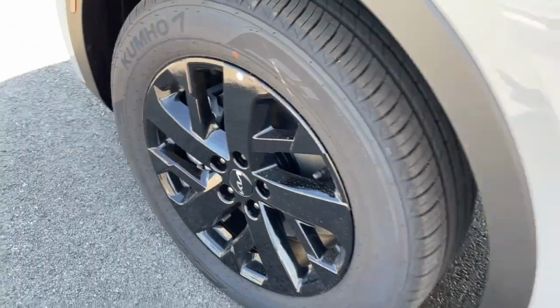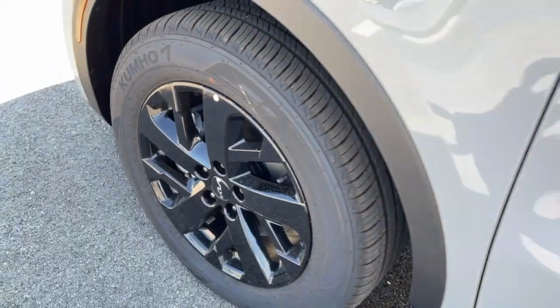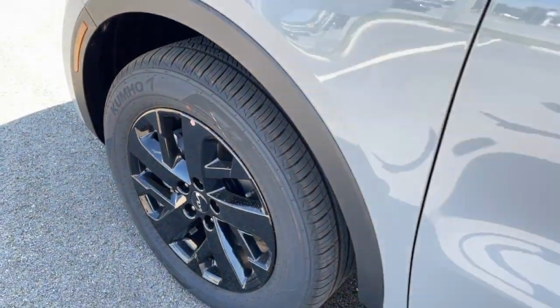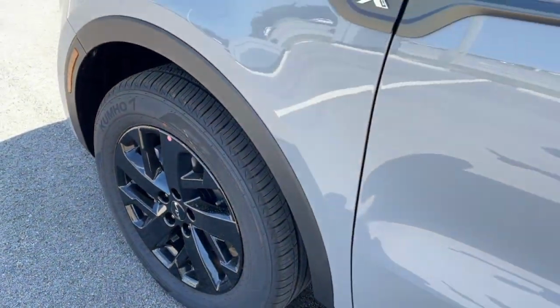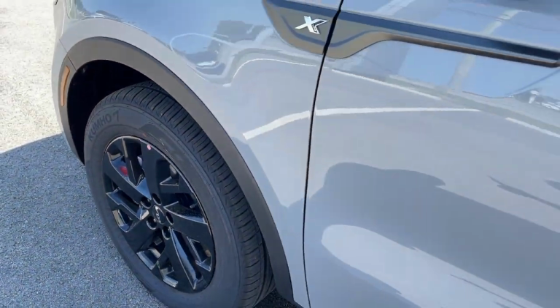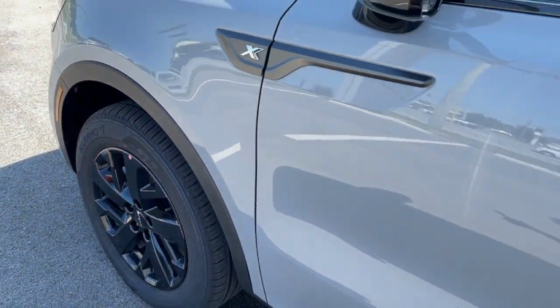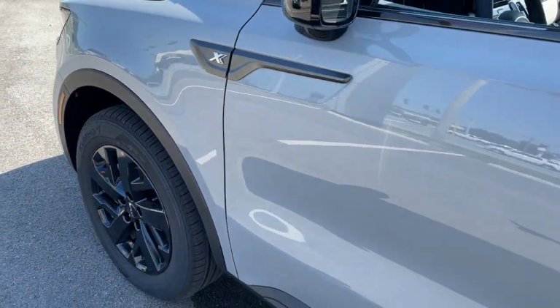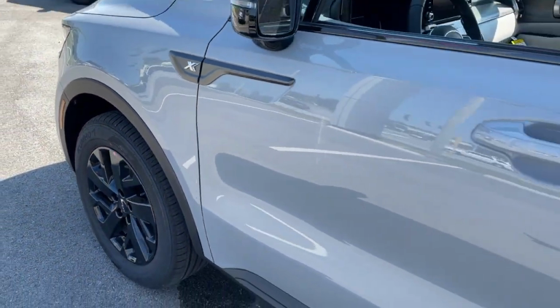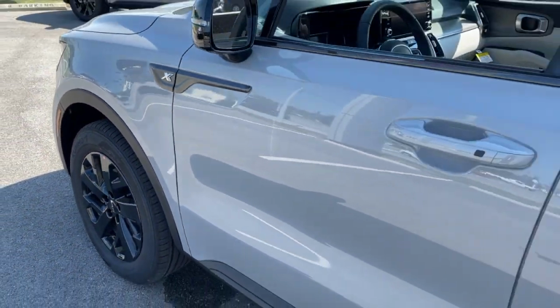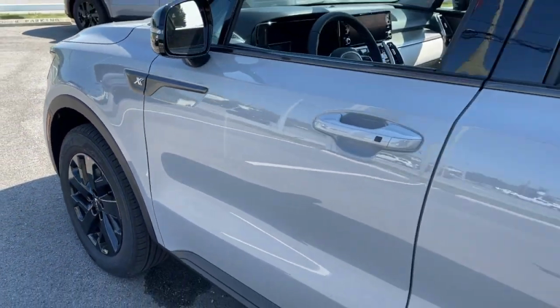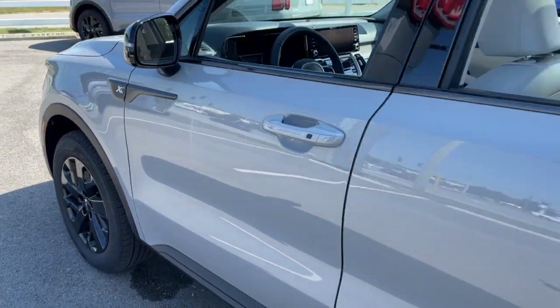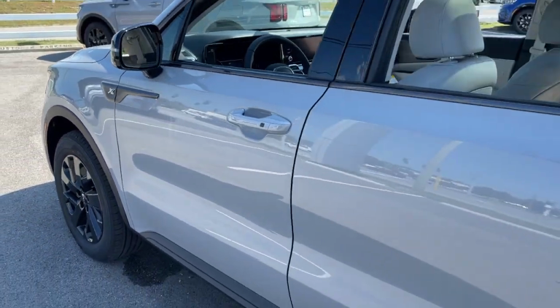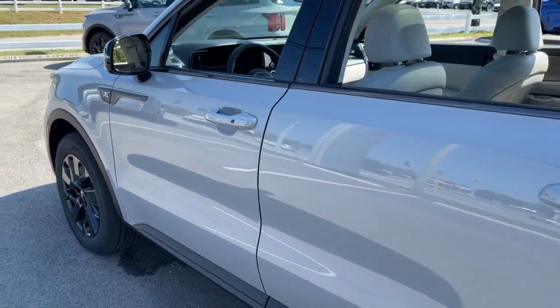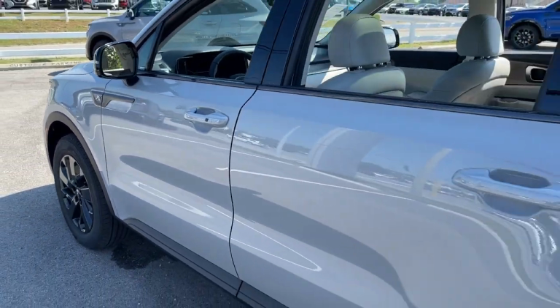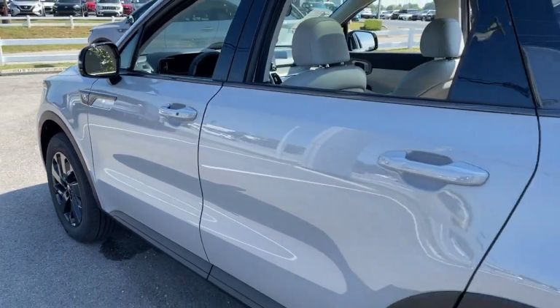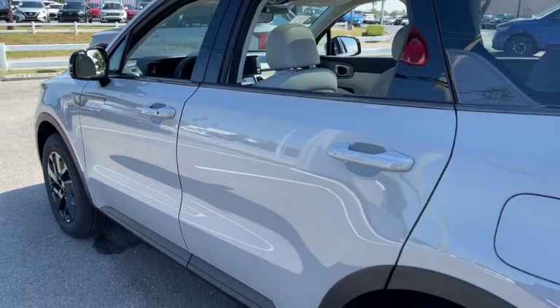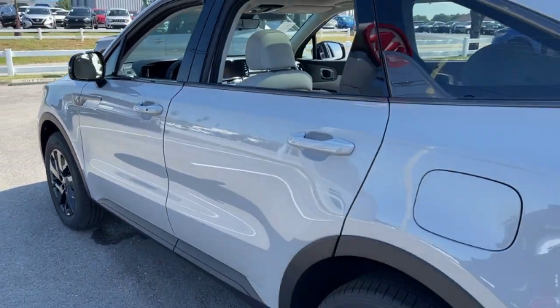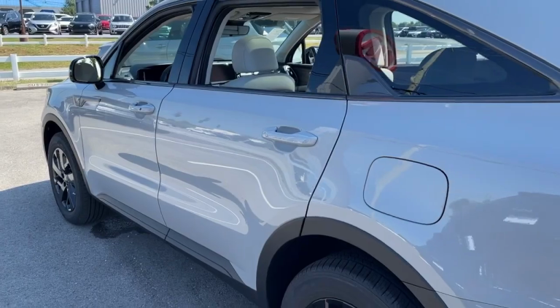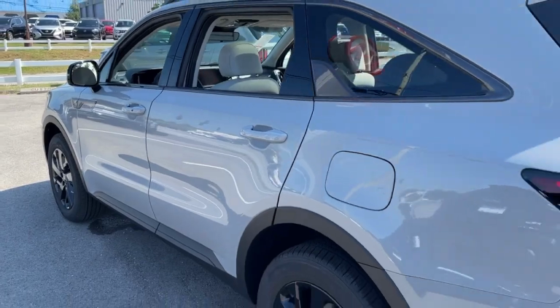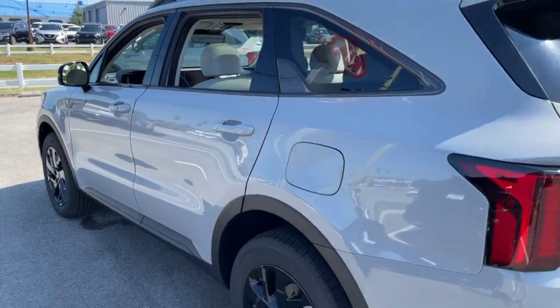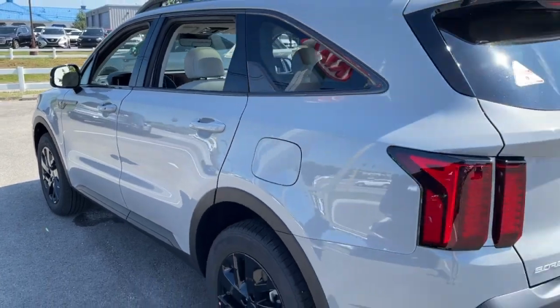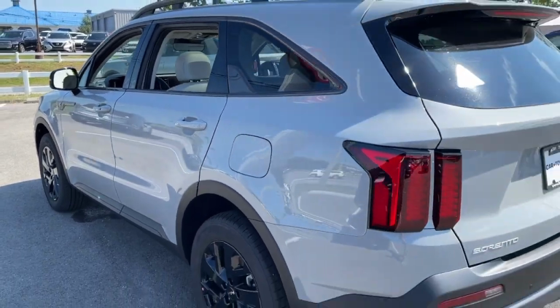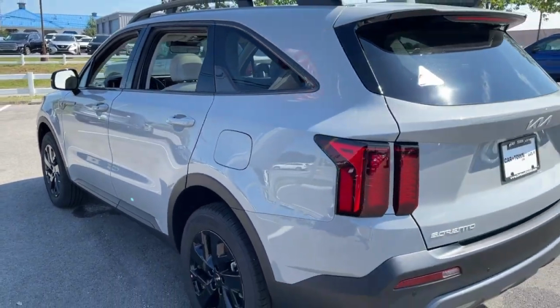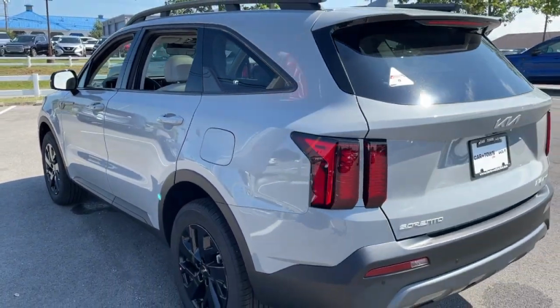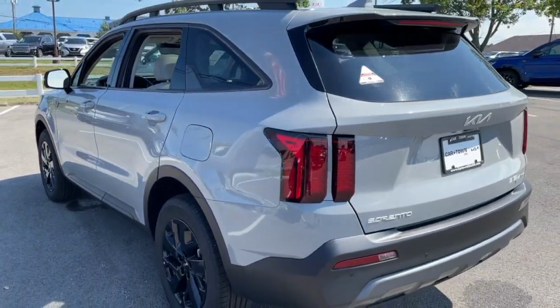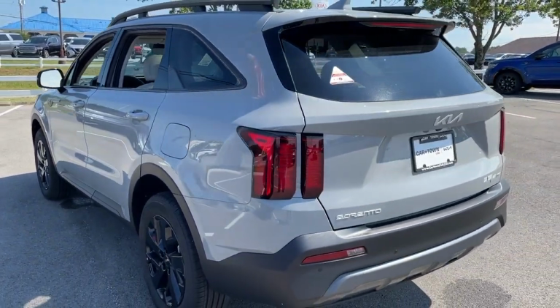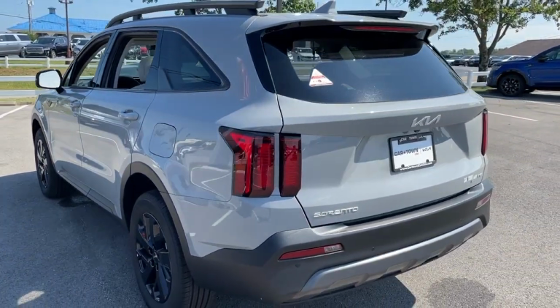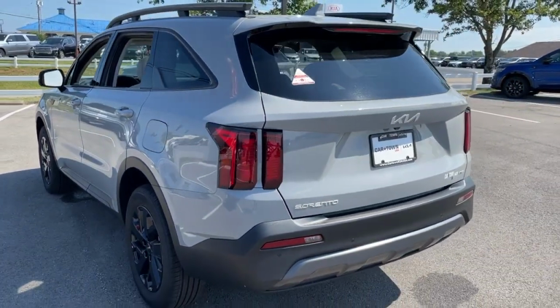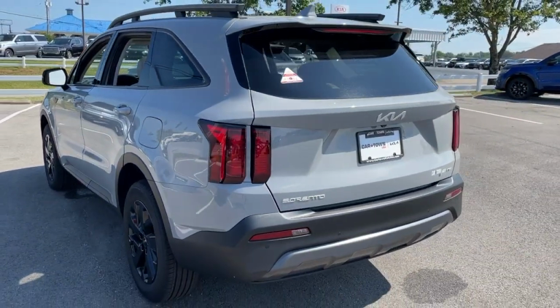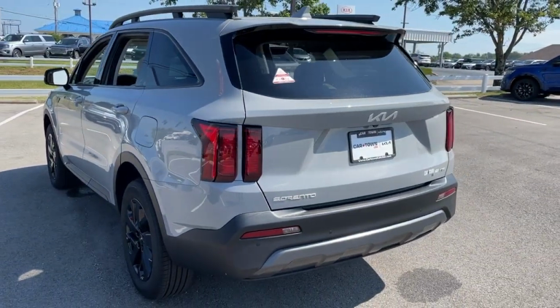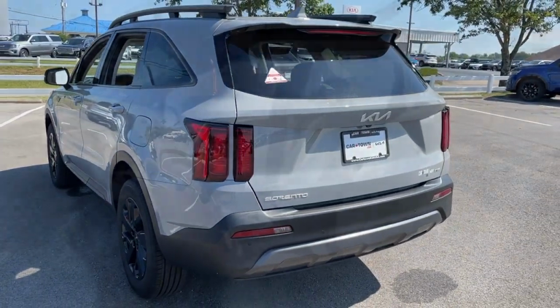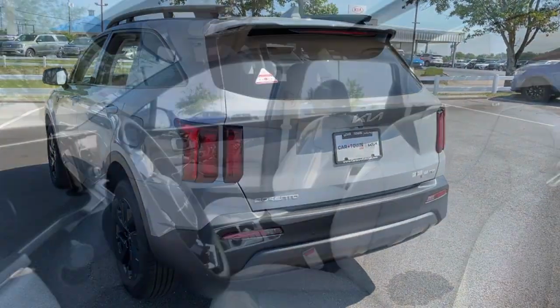Get a feel for the 2023 Kia Sorento. Take a closer look at this stylish Sorento, a smooth-riding road-trip cruiser.